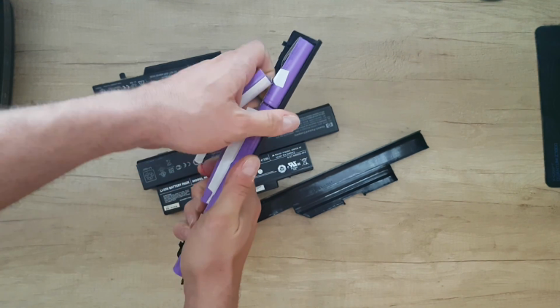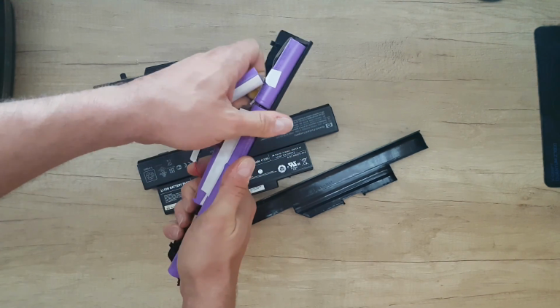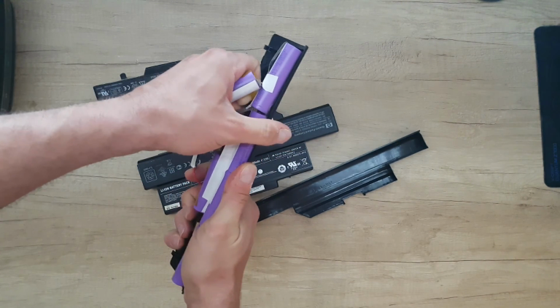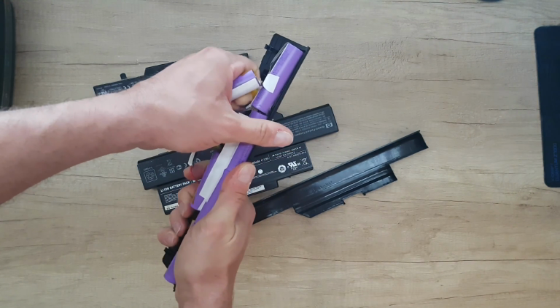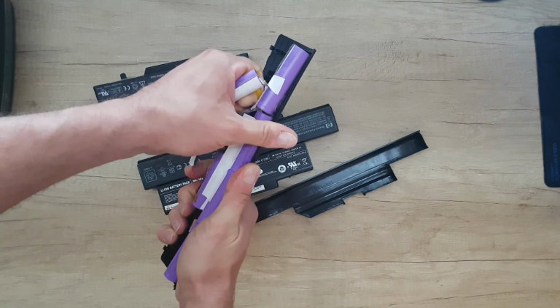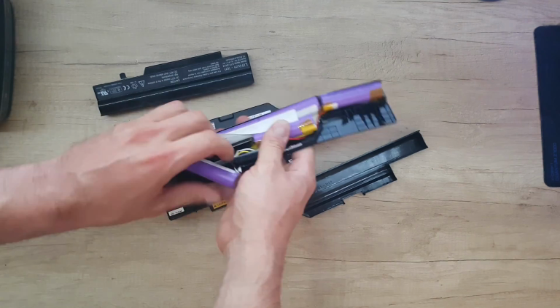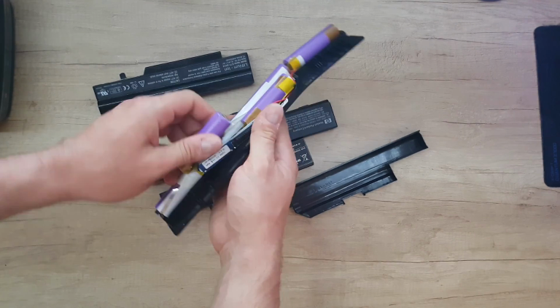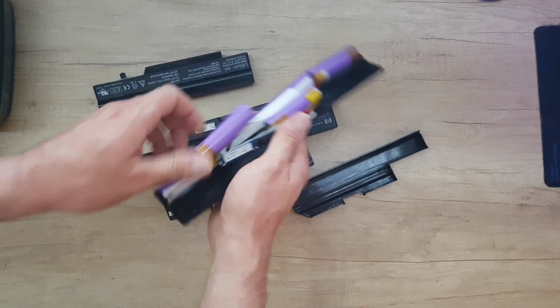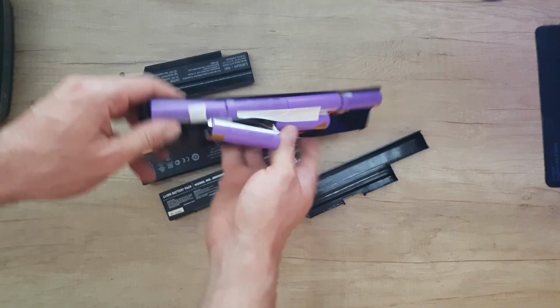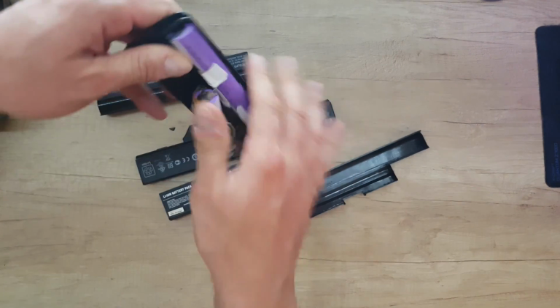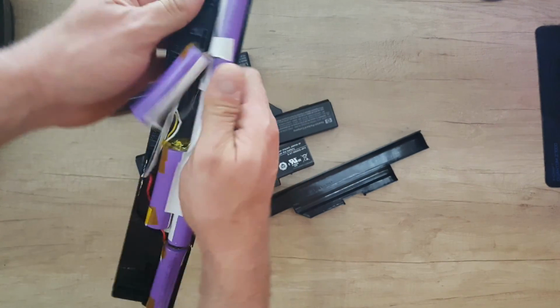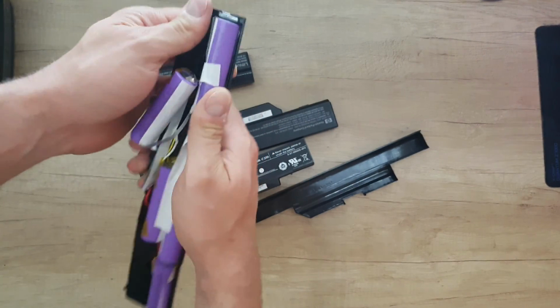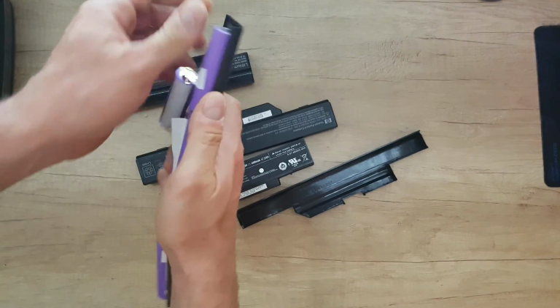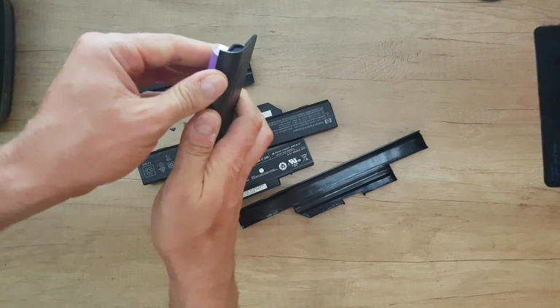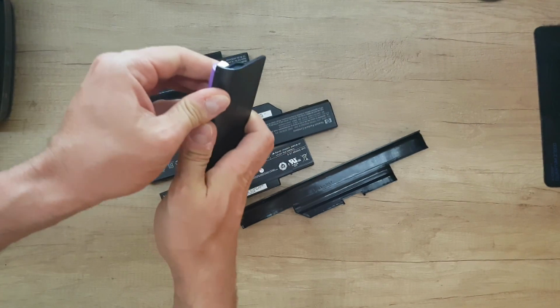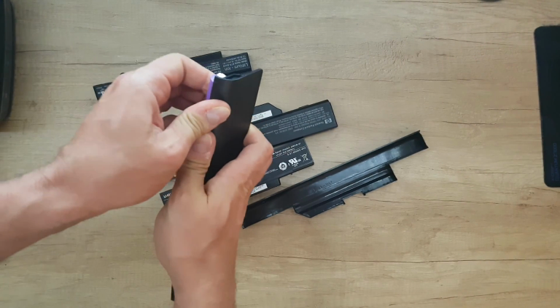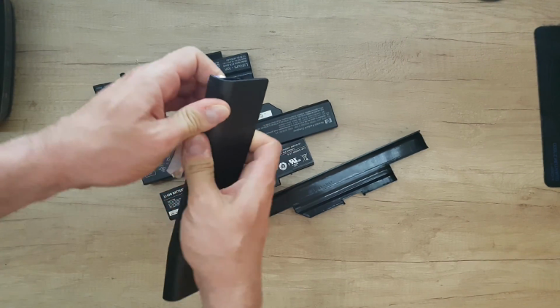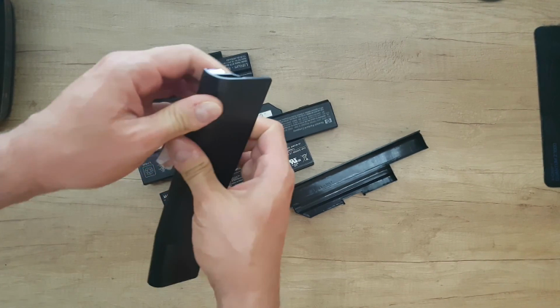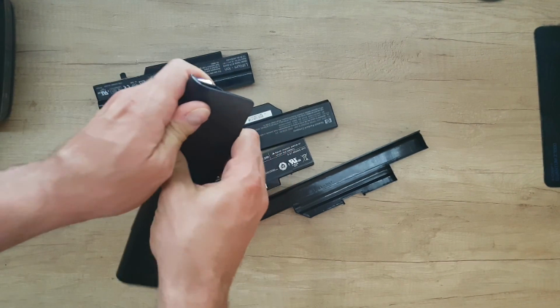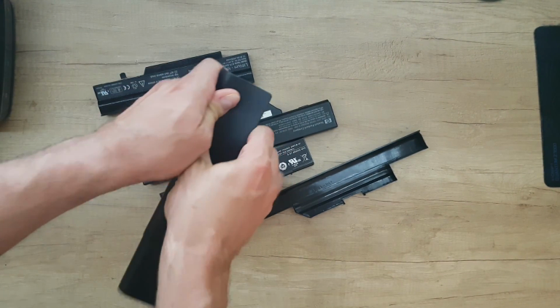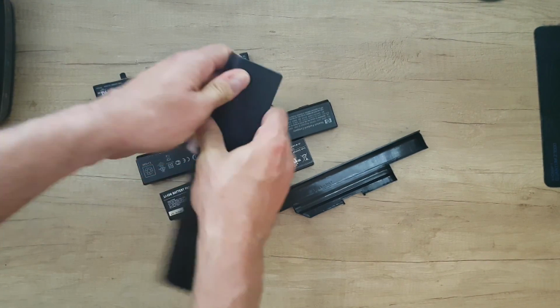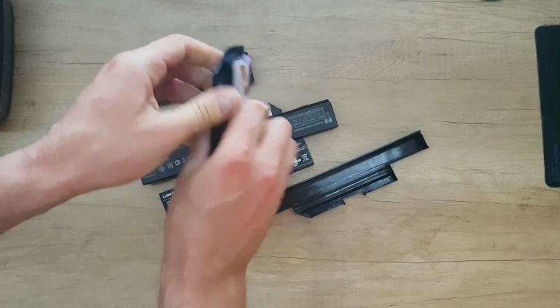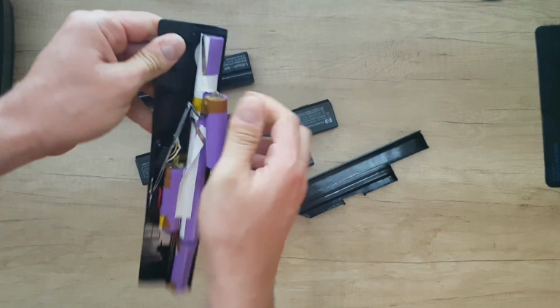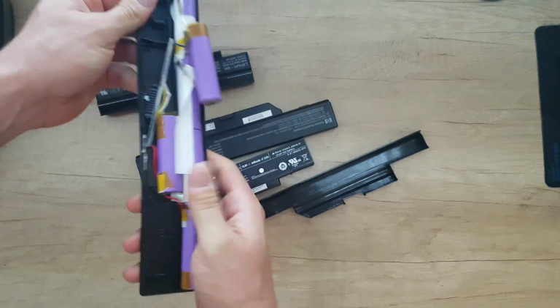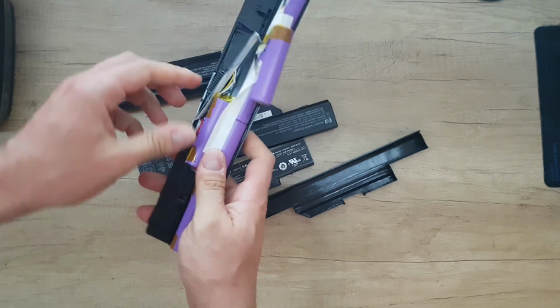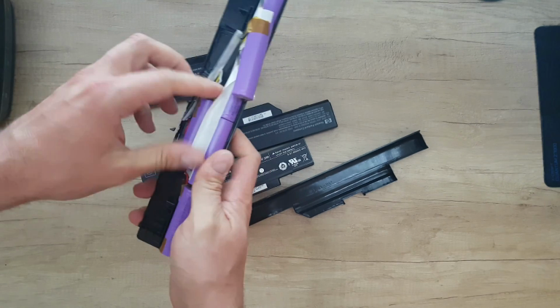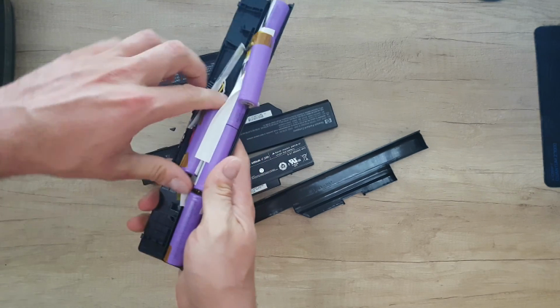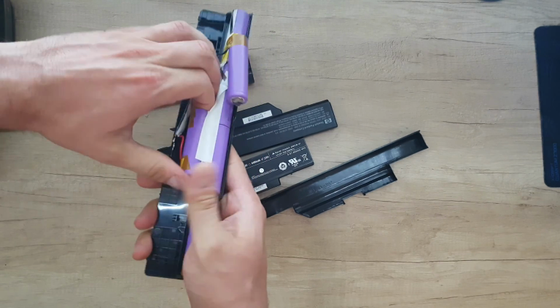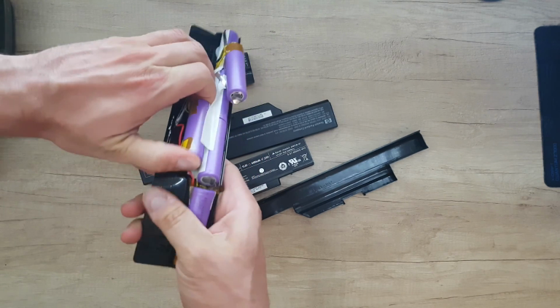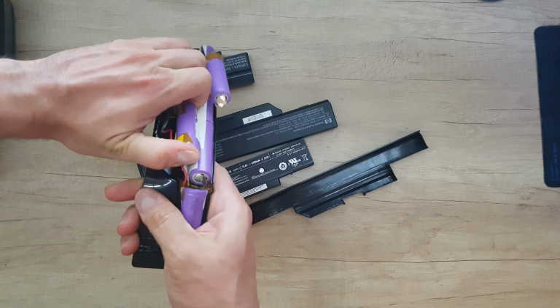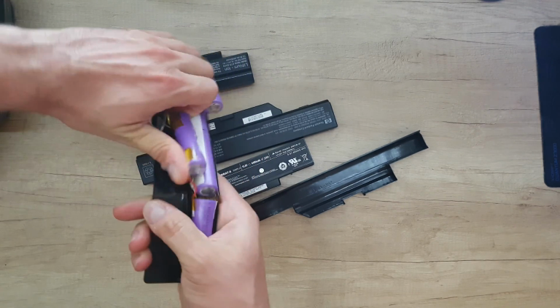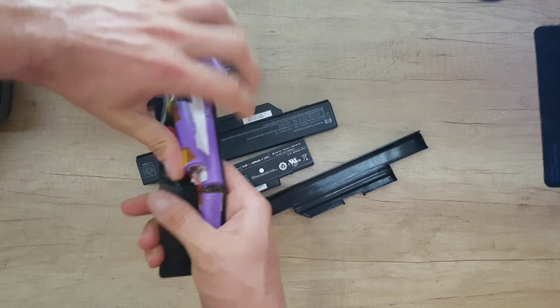This laptop battery opened very easily, which is nice. Be careful how you open it — don't hurt yourself. Be careful how you disassemble these batteries; they do have some power, so be aware of any sort of short circuit.